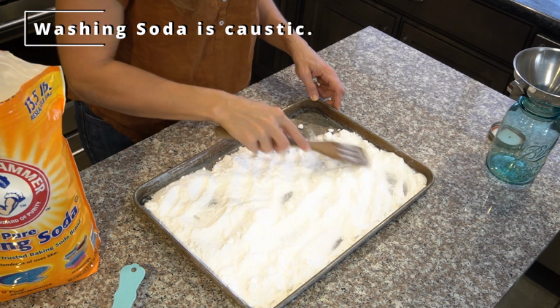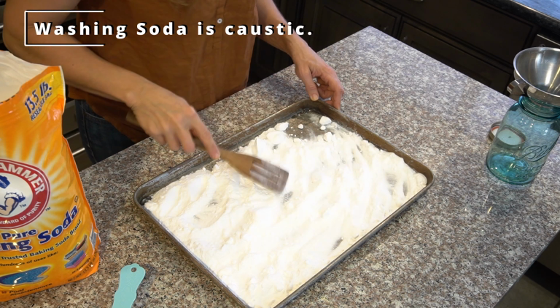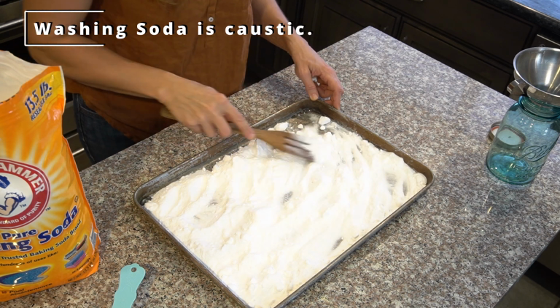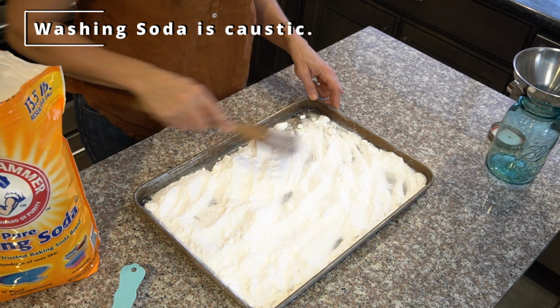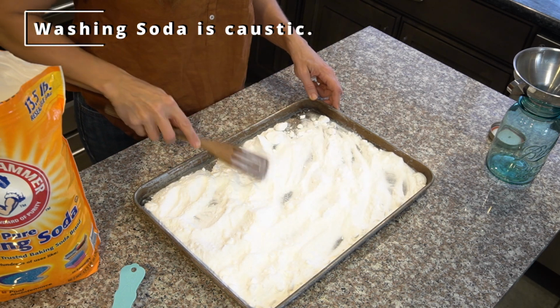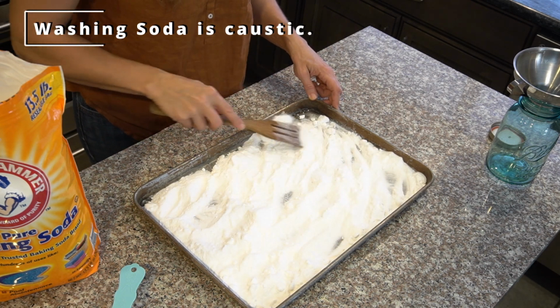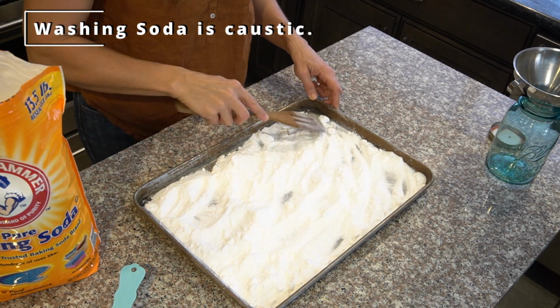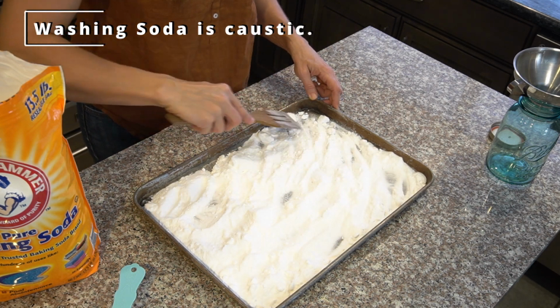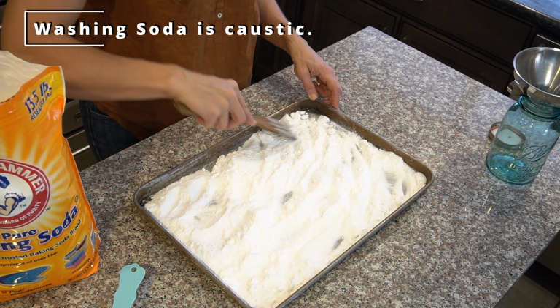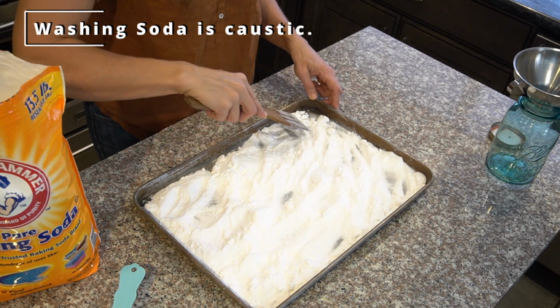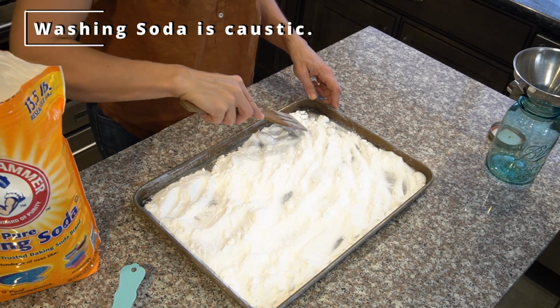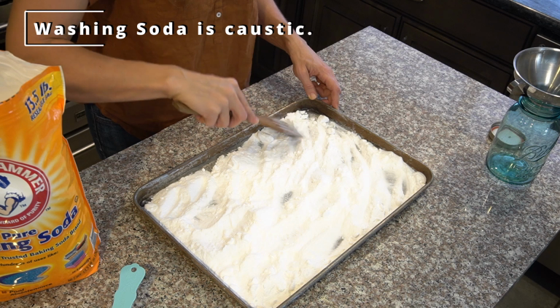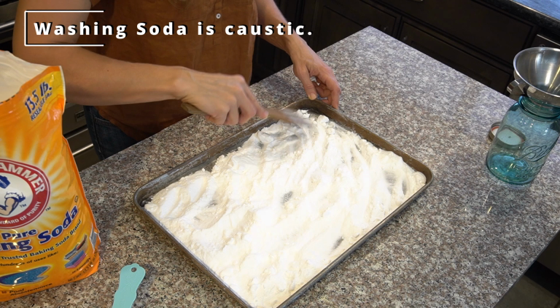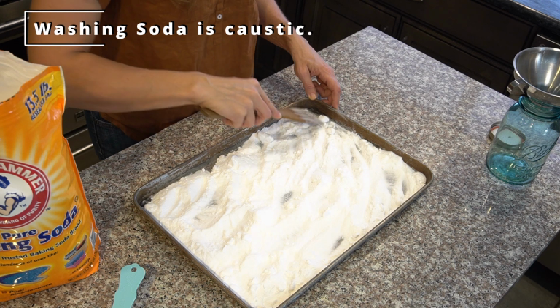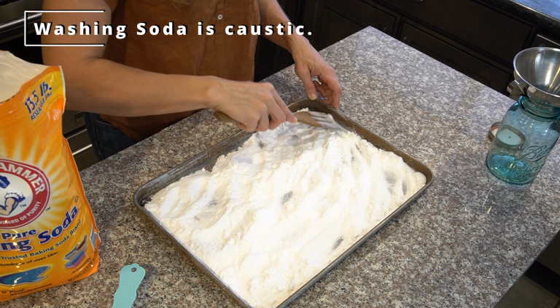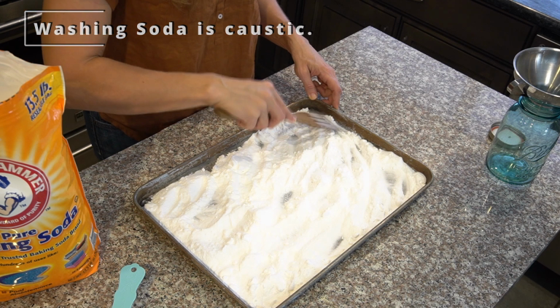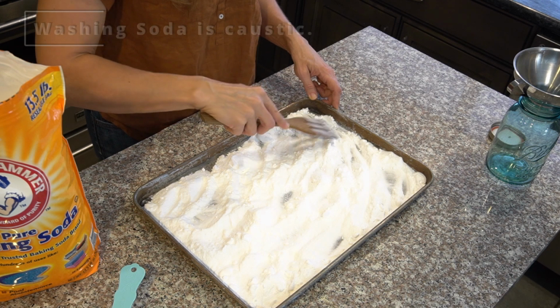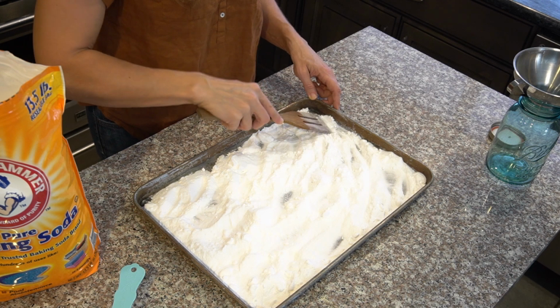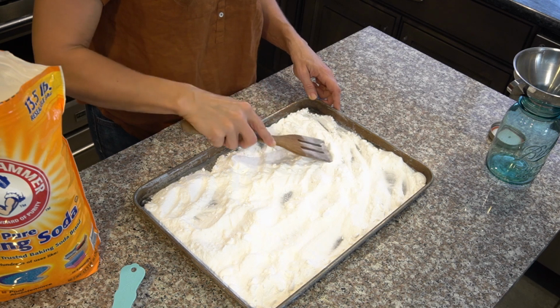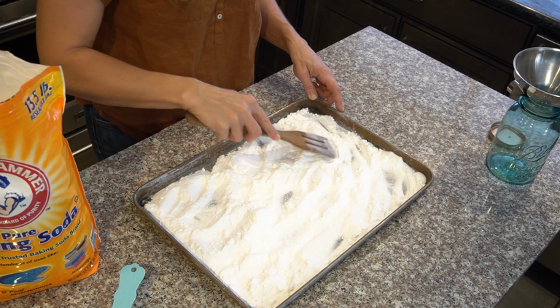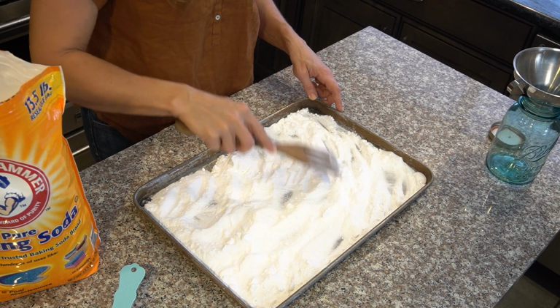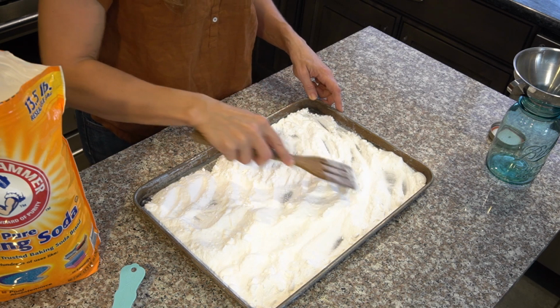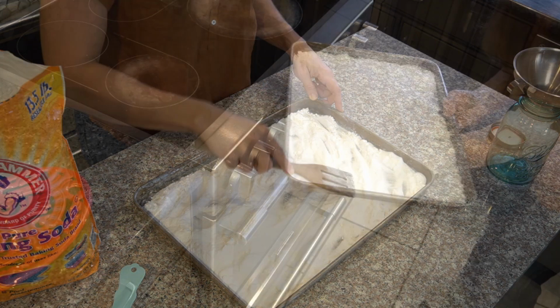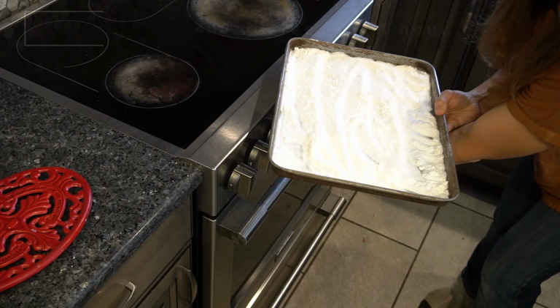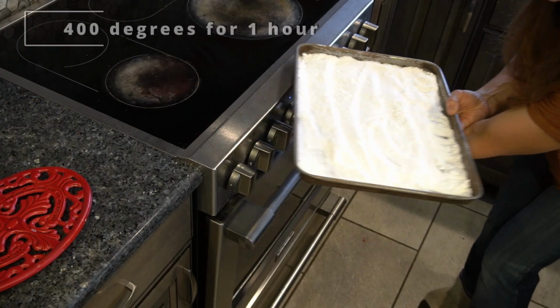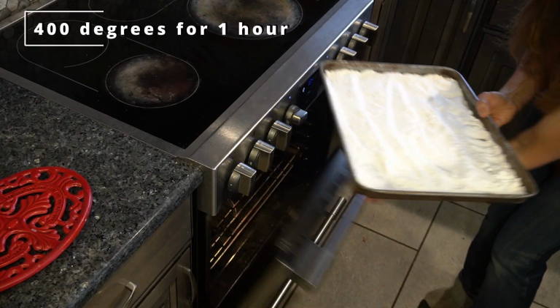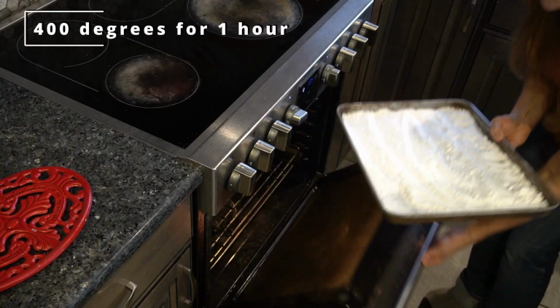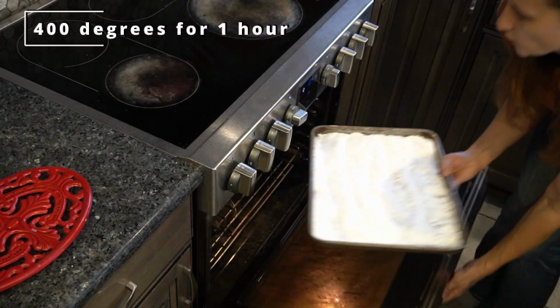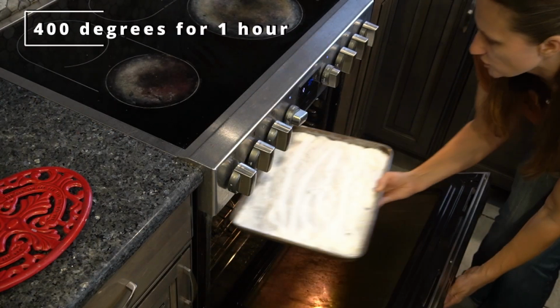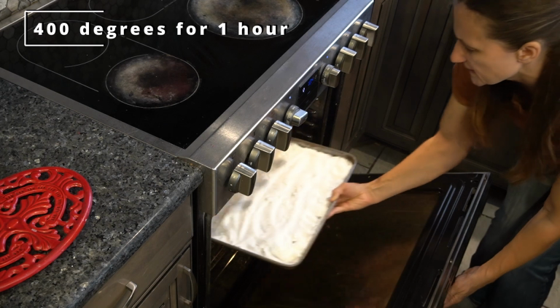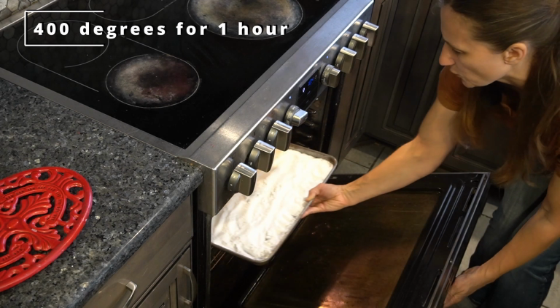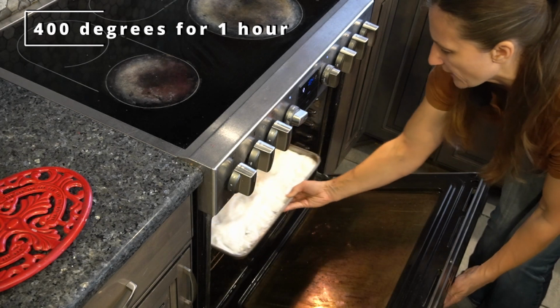You have to be careful about it — you don't want to breathe it in and you don't want to have any contact with your skin or eyes. Just try to break up any clumps, then put it in the oven at 400 degrees for one hour.